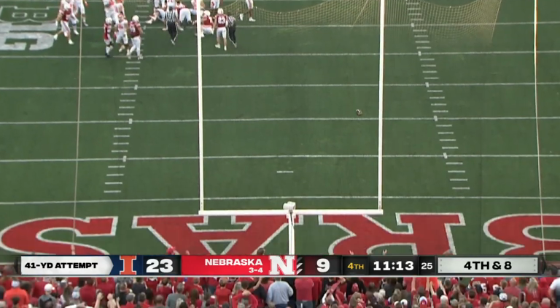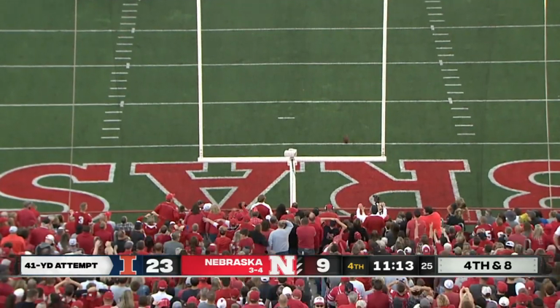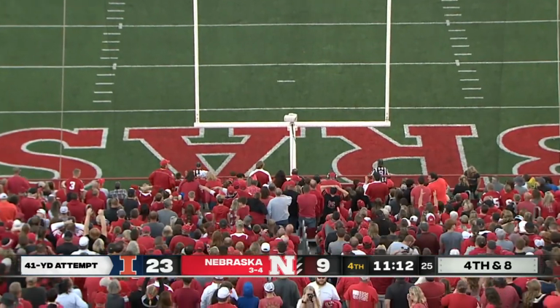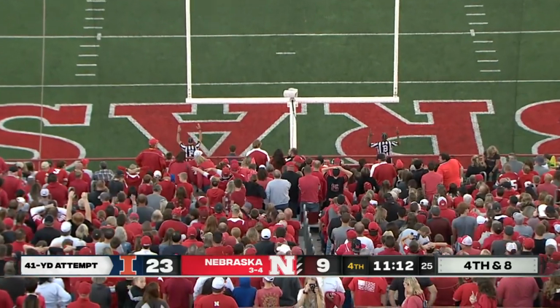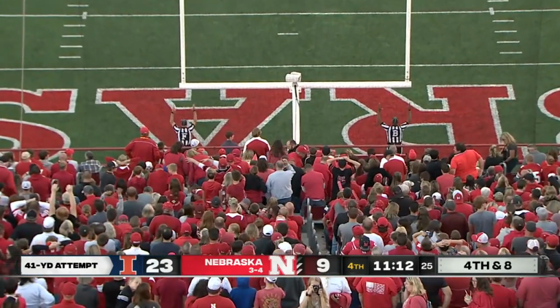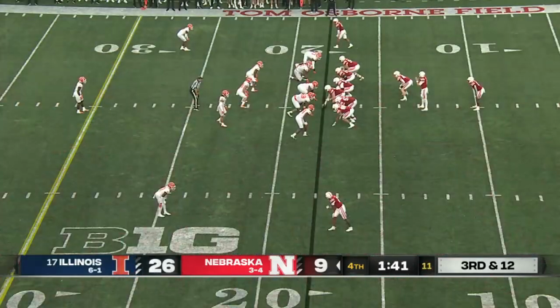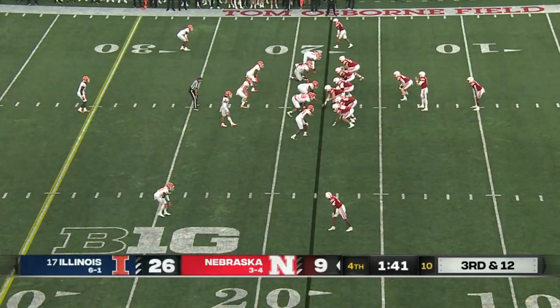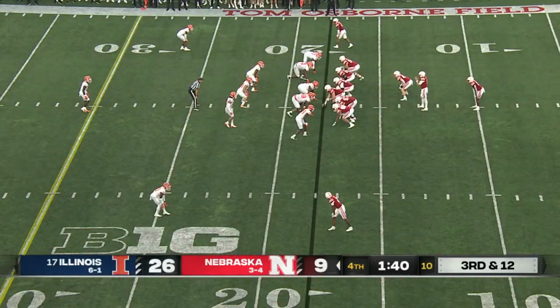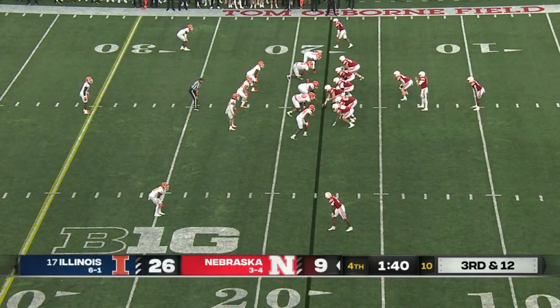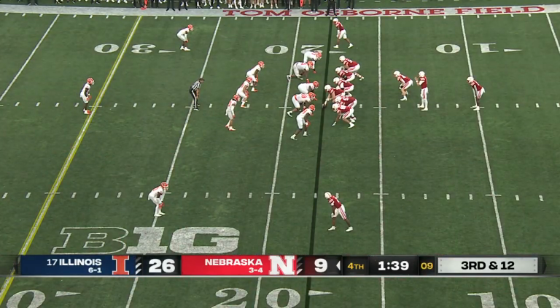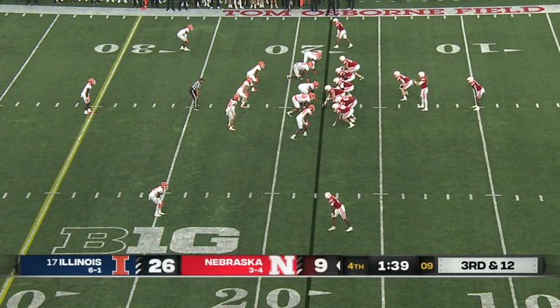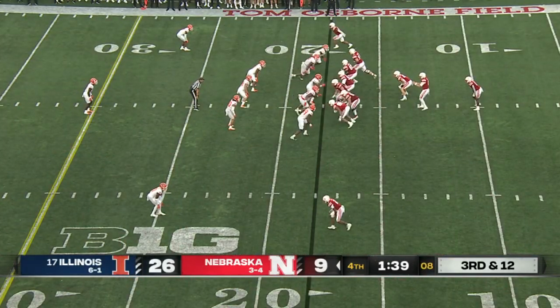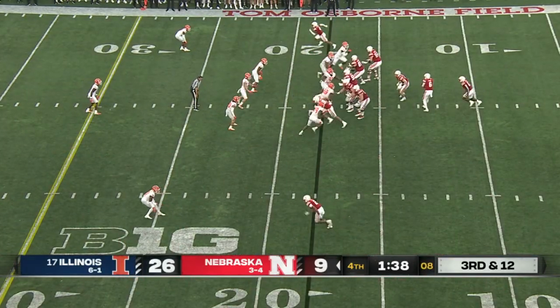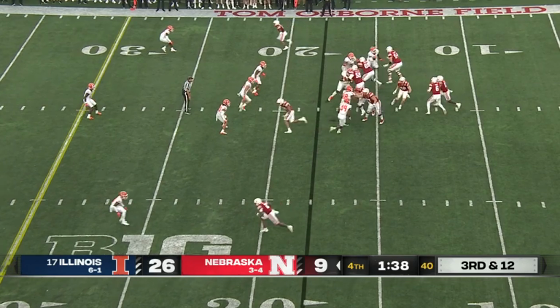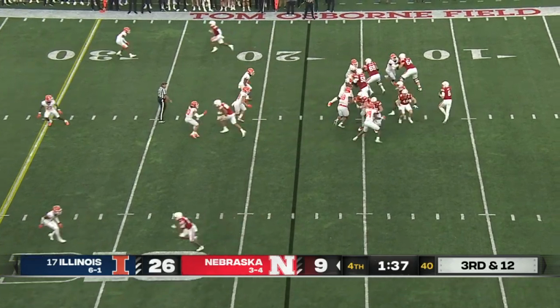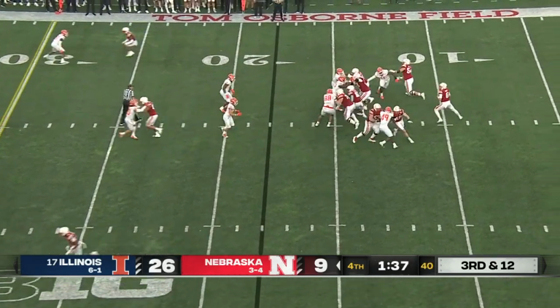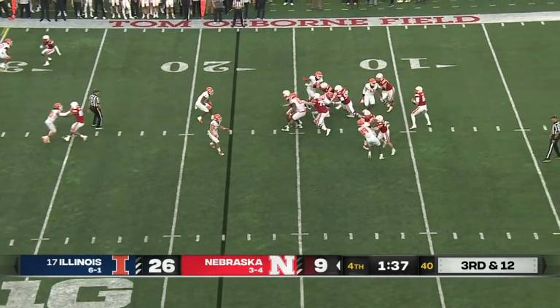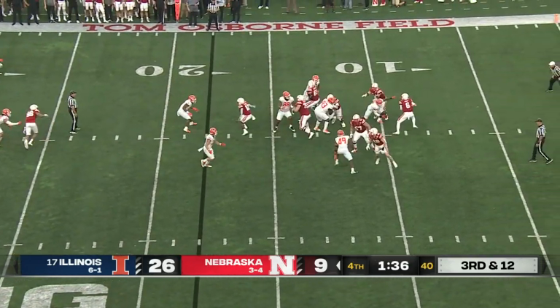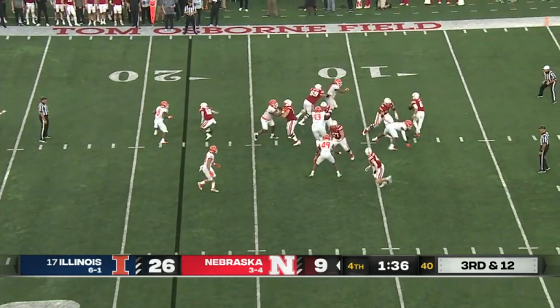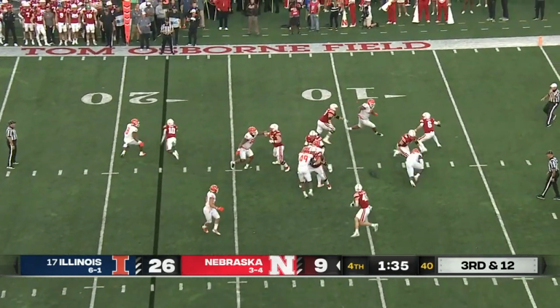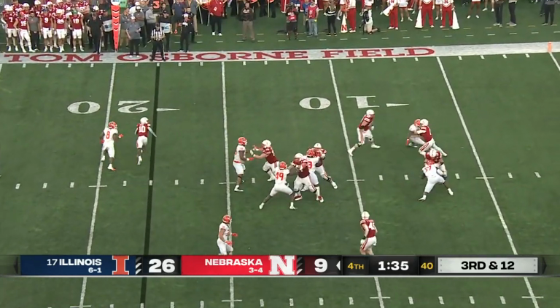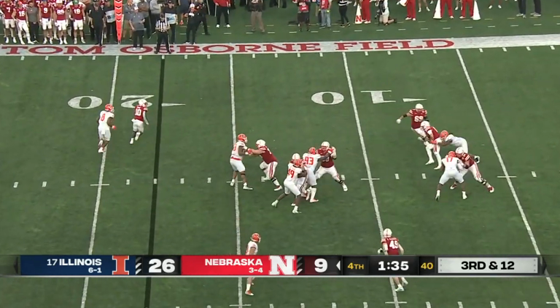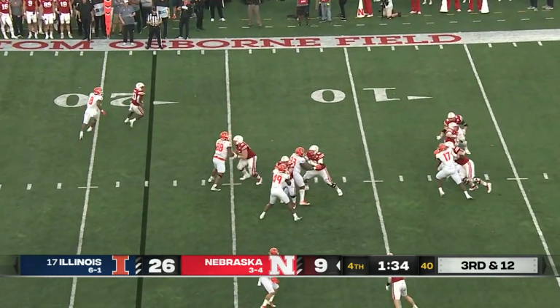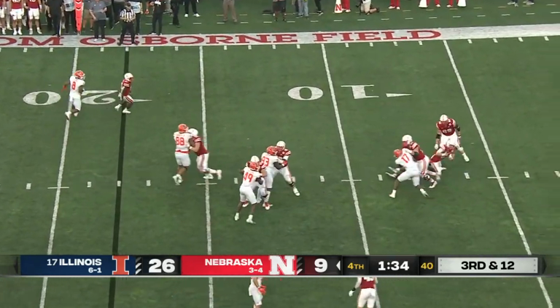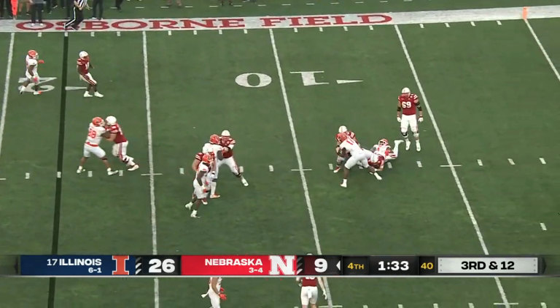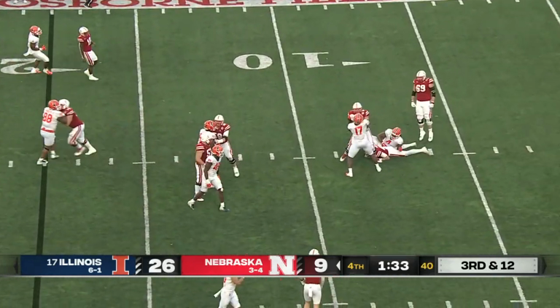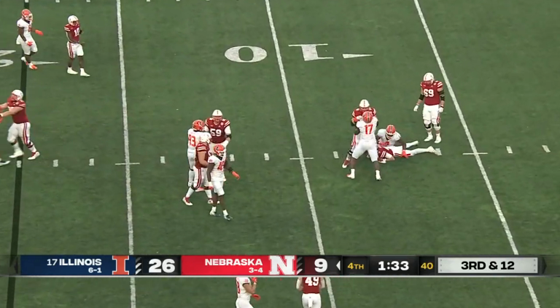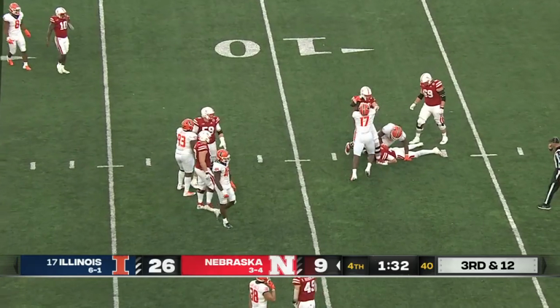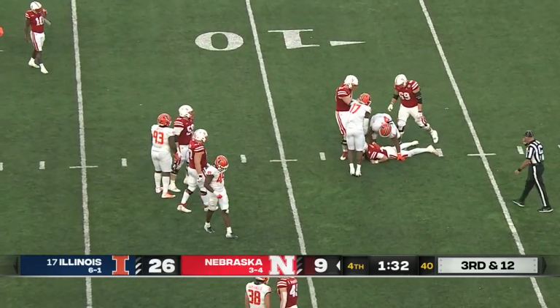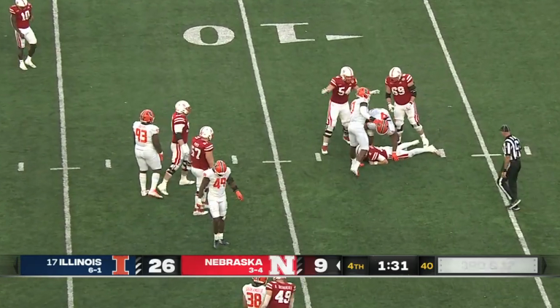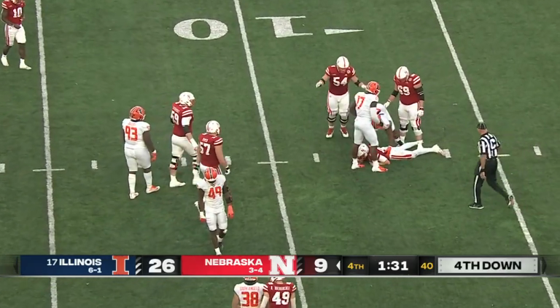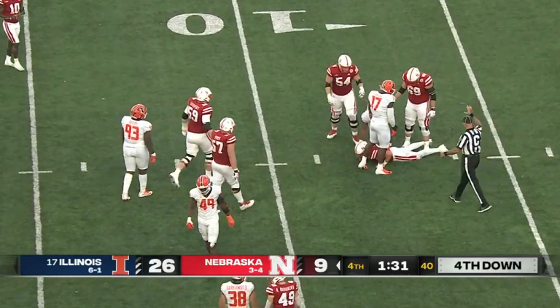The kick is good. Purdy in trouble again — and sacked again inside the 10 by Newton.